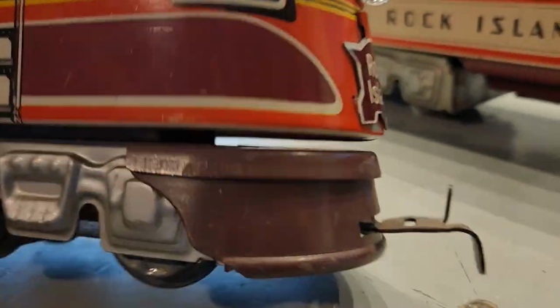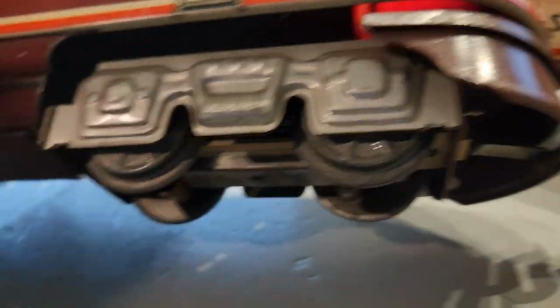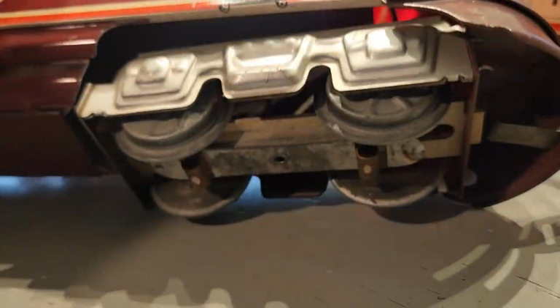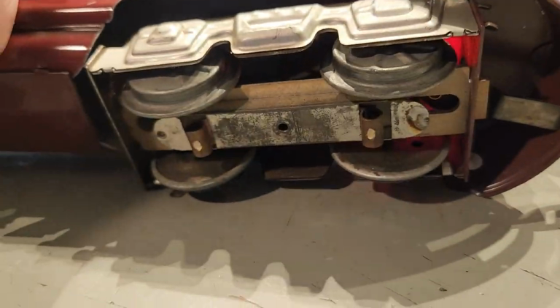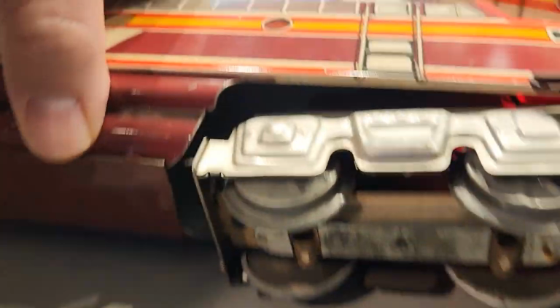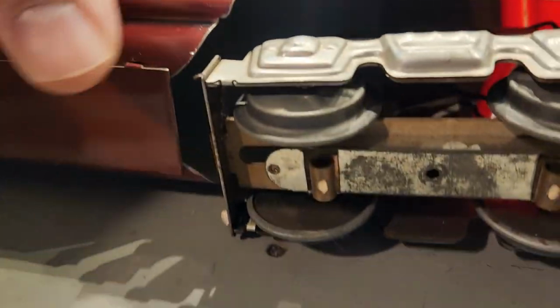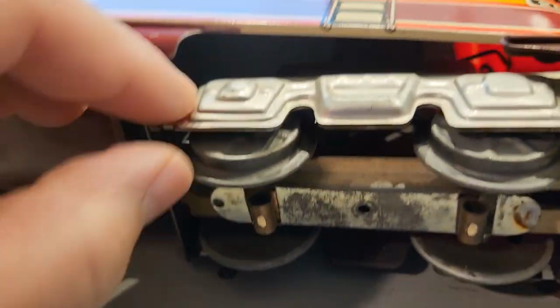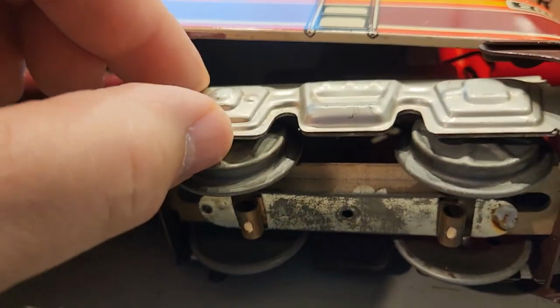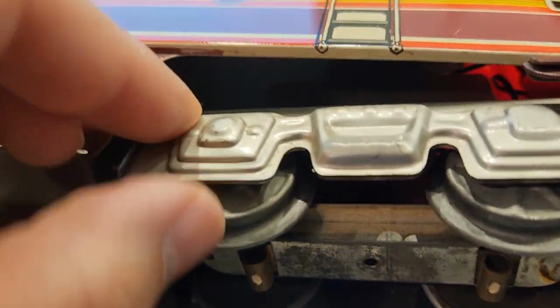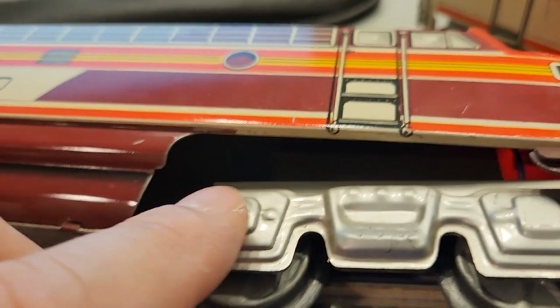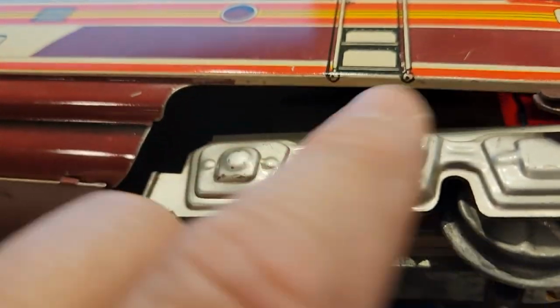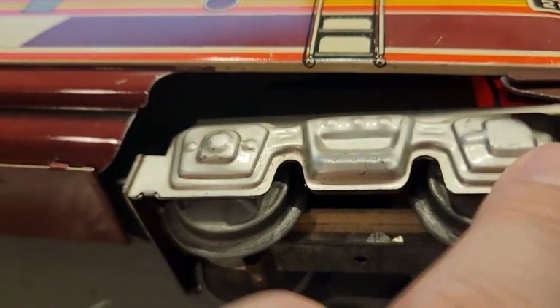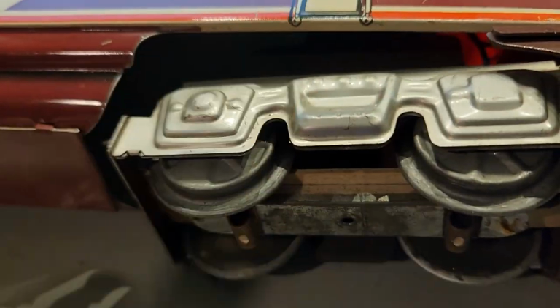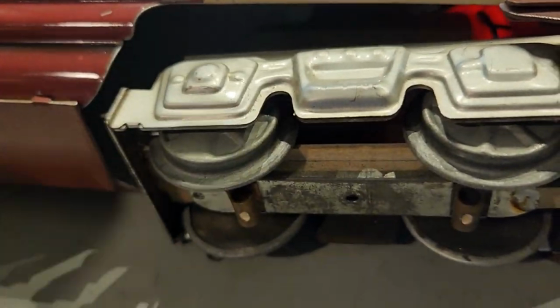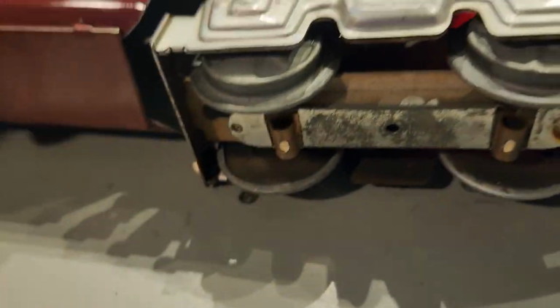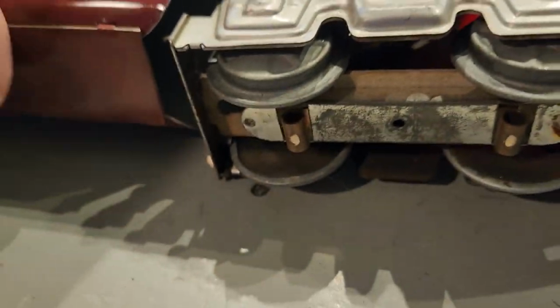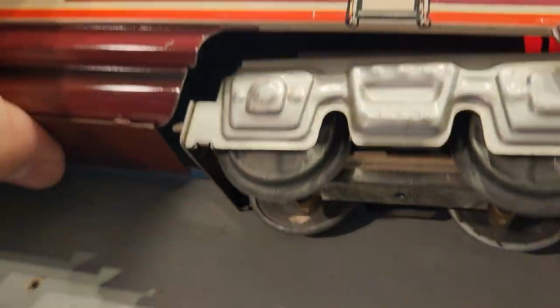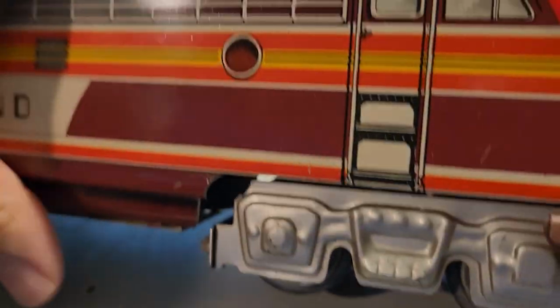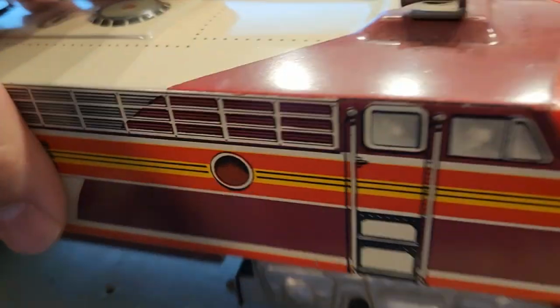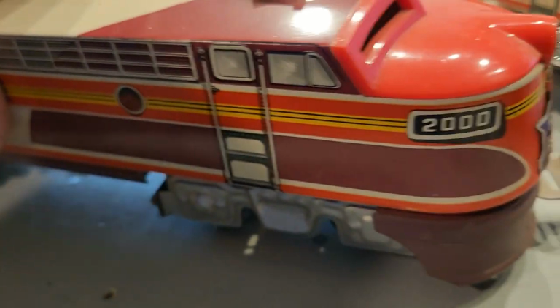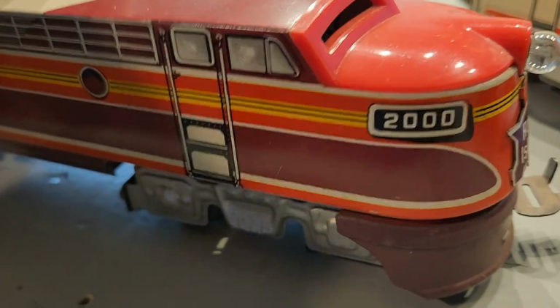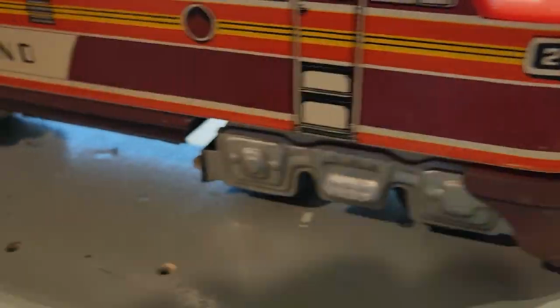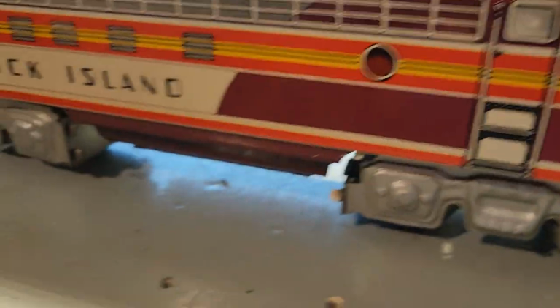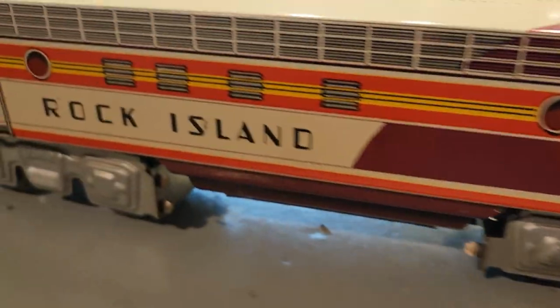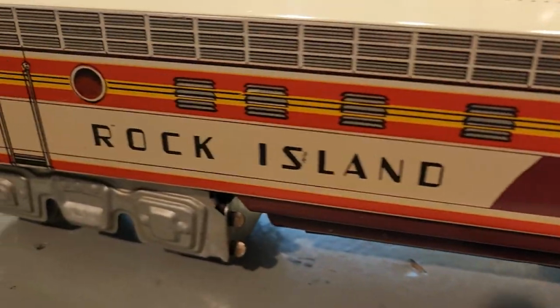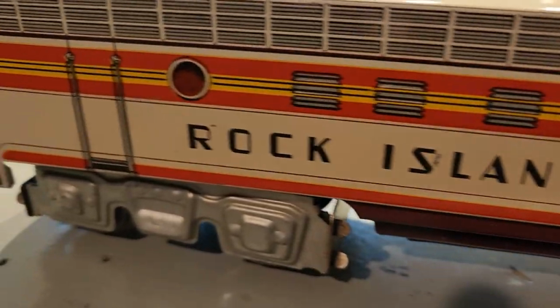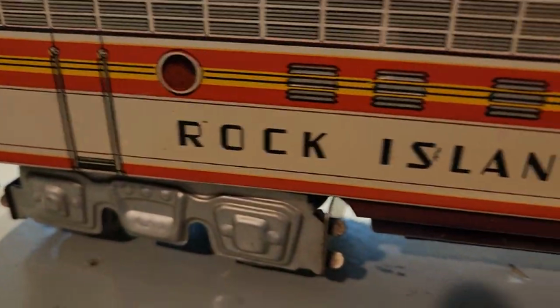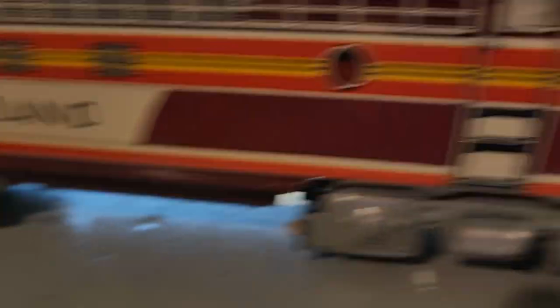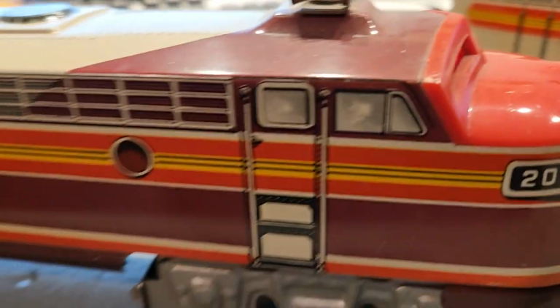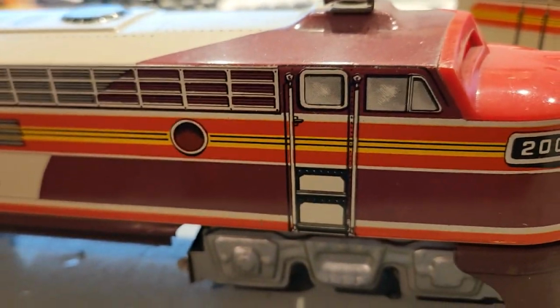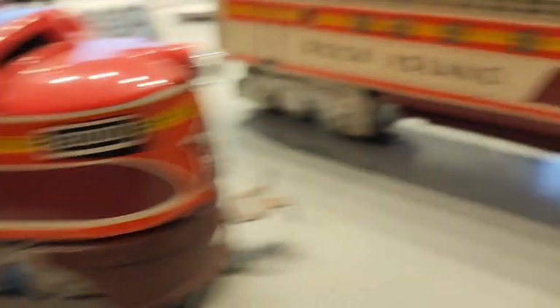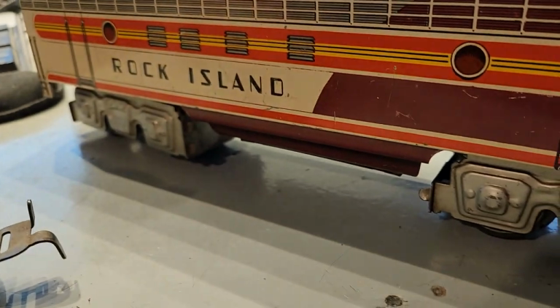The trucks, I believe, are just covers — obviously stamped and embossed. But other than that, this is fully just a very highly detailed lithographed body on both the B and the A unit.